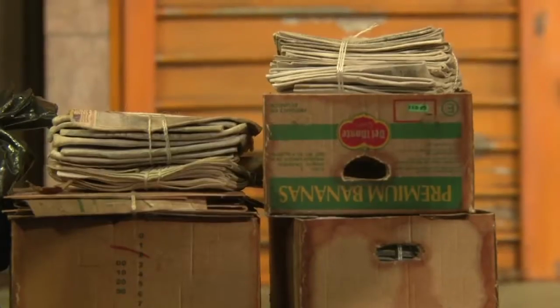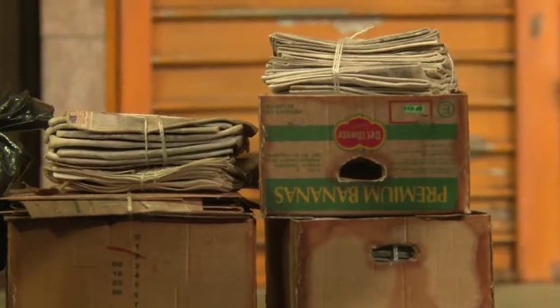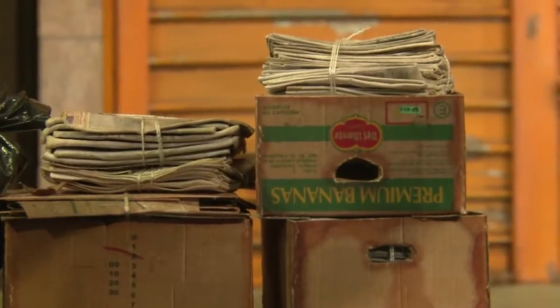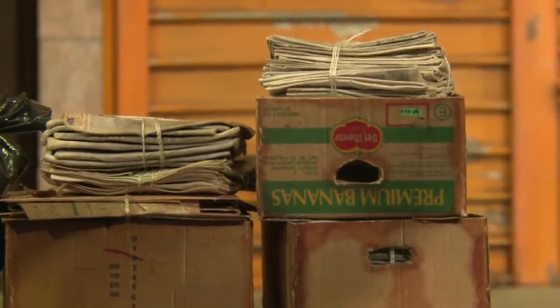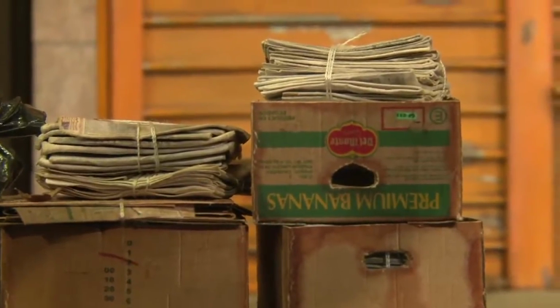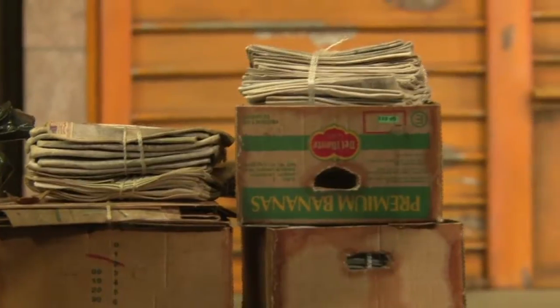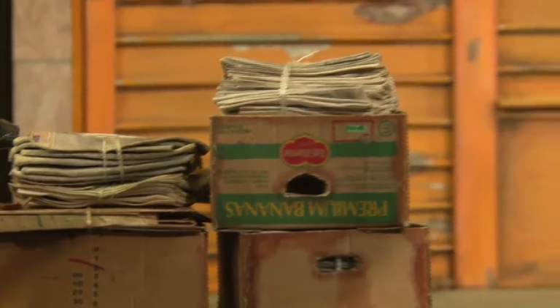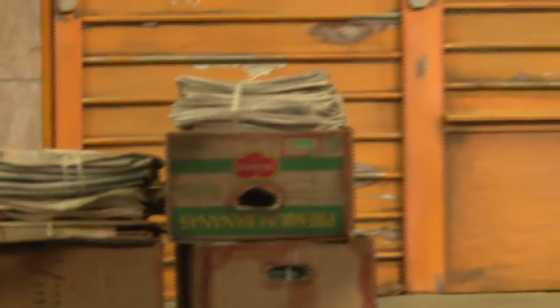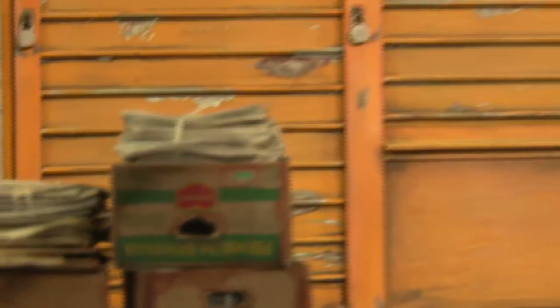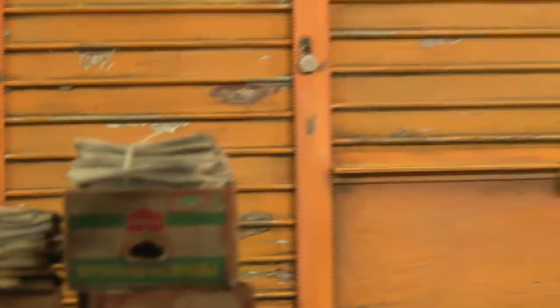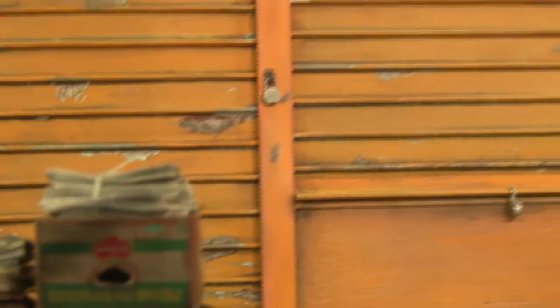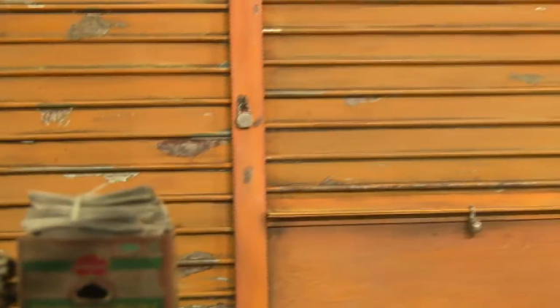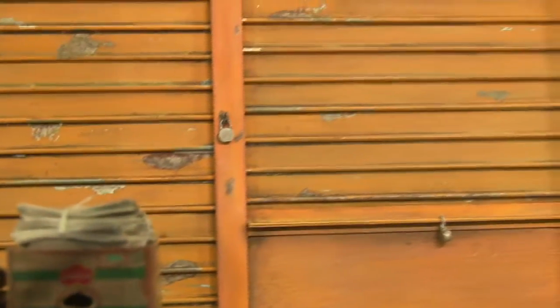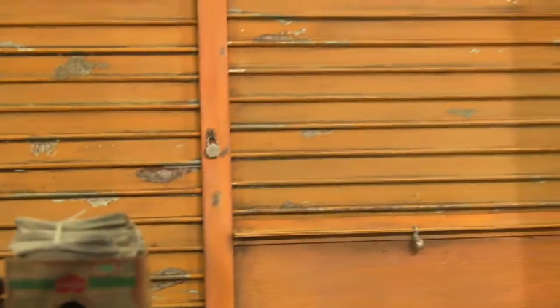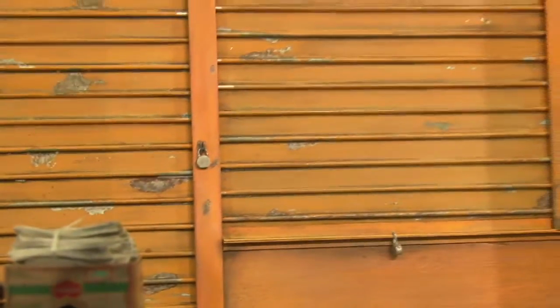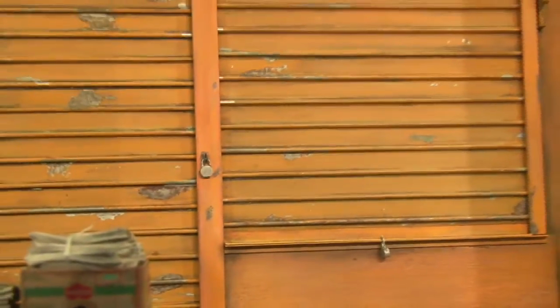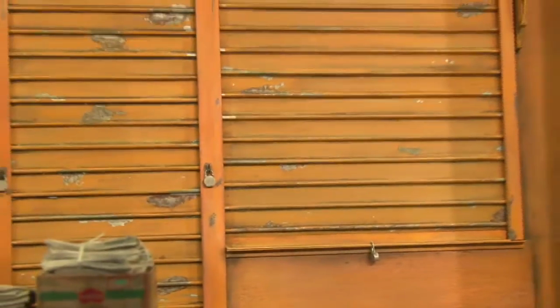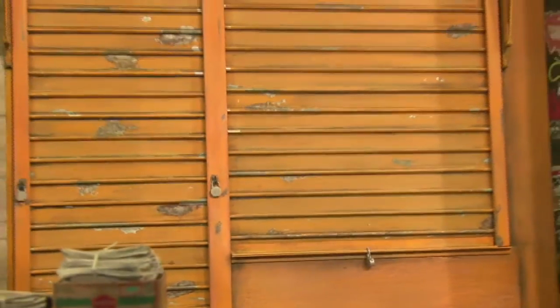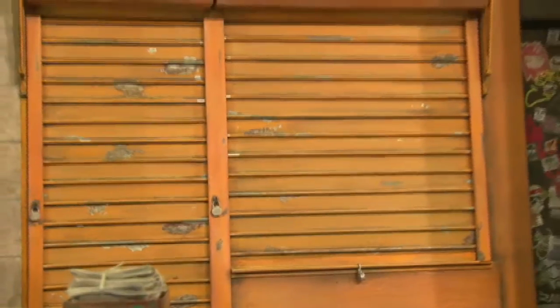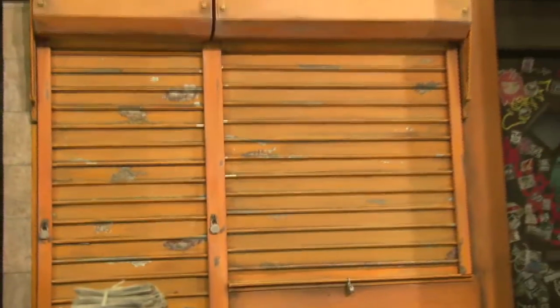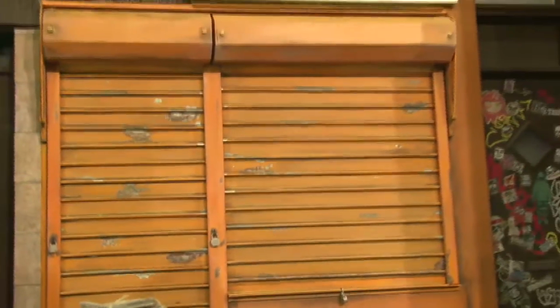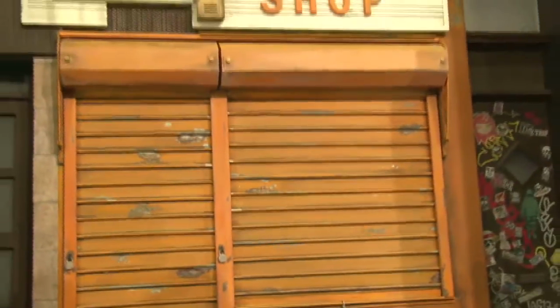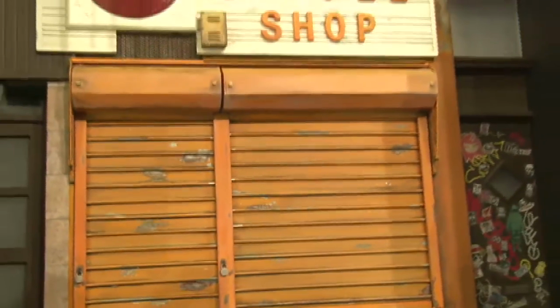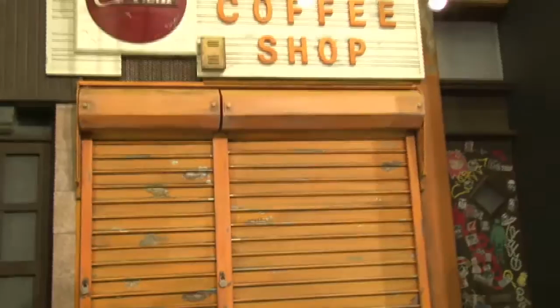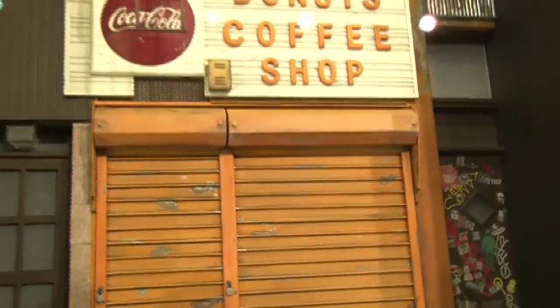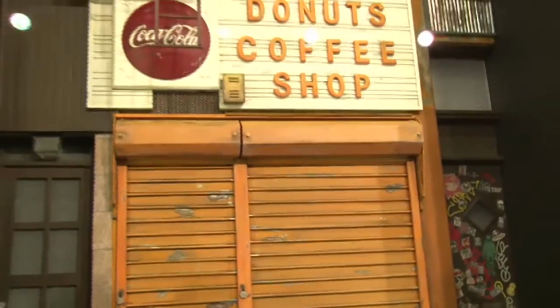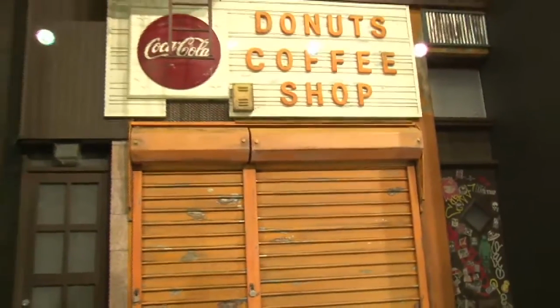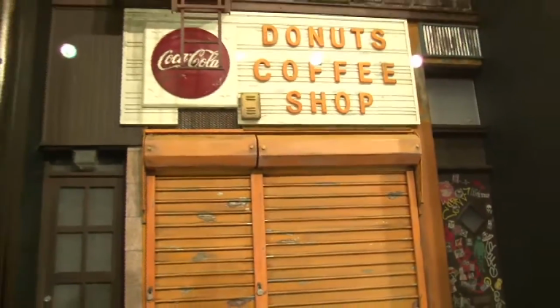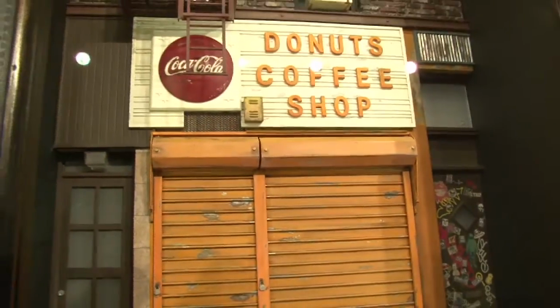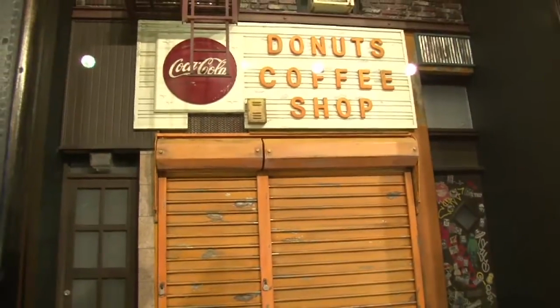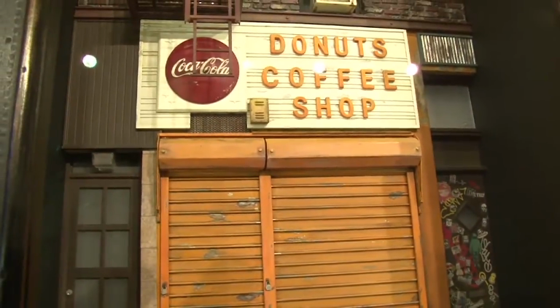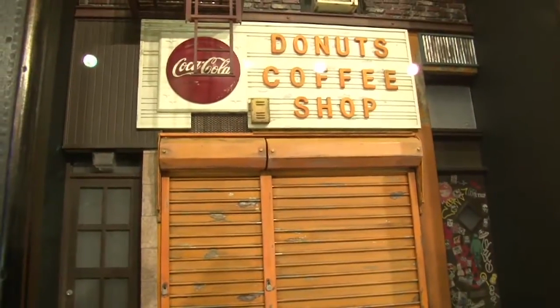A day is about six to eight hours a day of walking and riding the subway, twice a year for a full week each time, and I've hit about 20 or 30 shops each time.